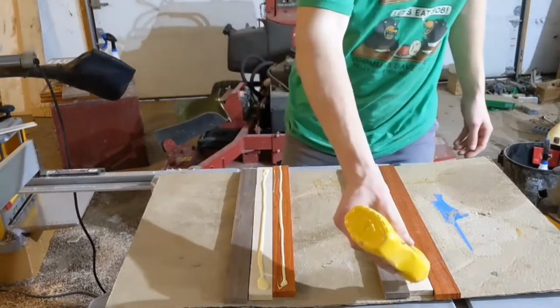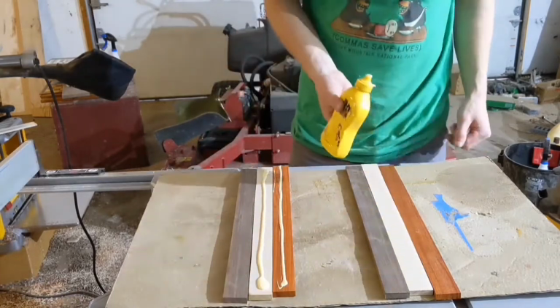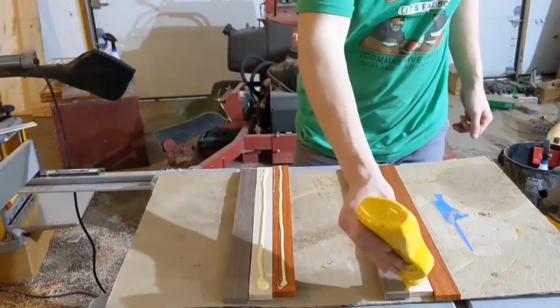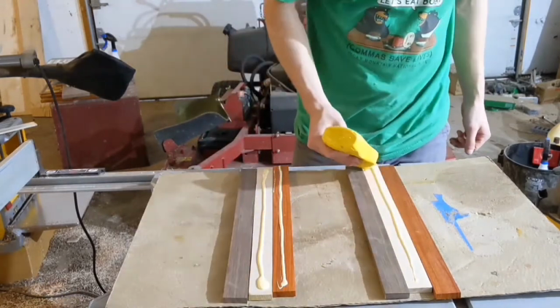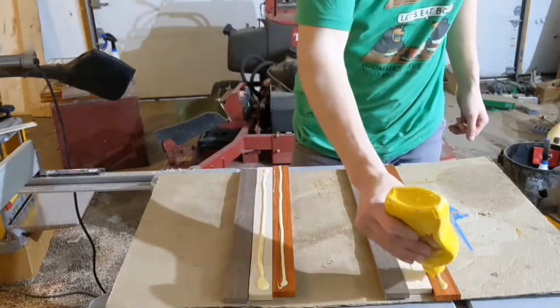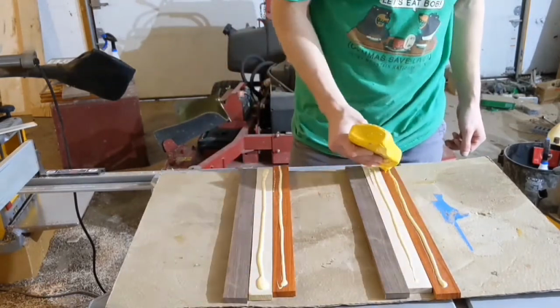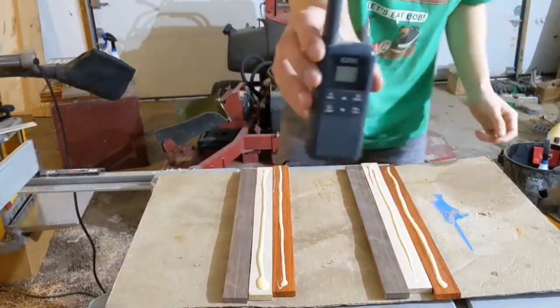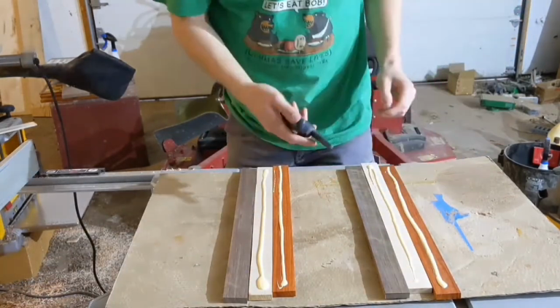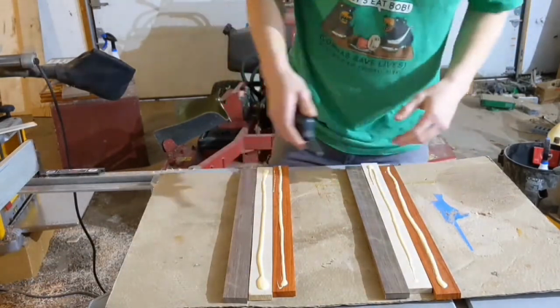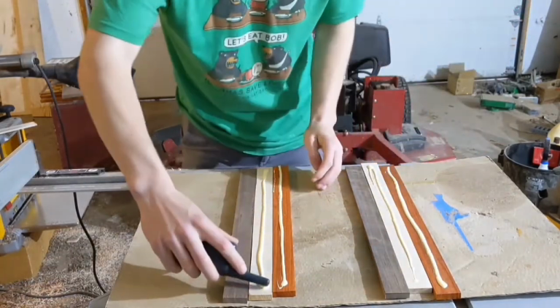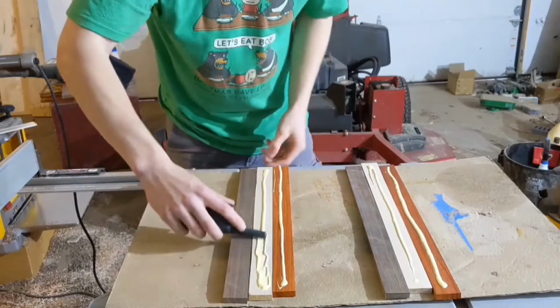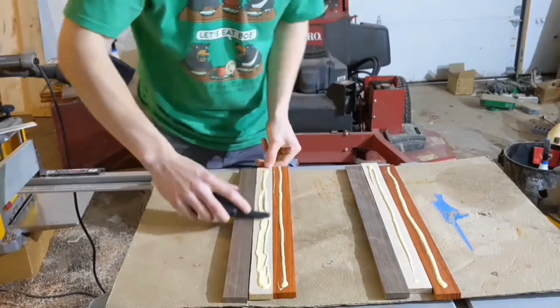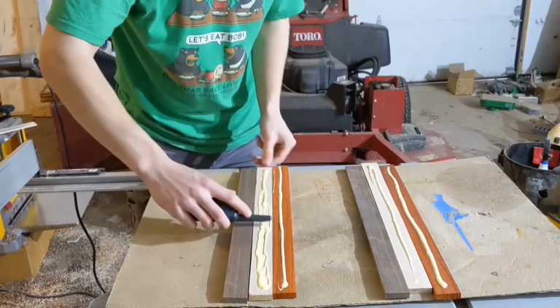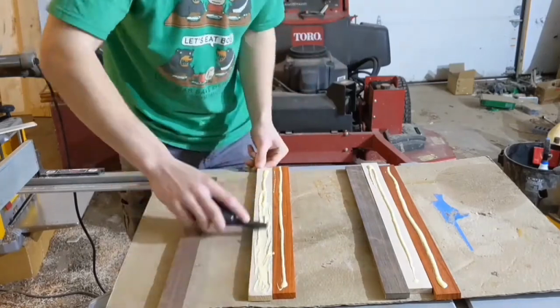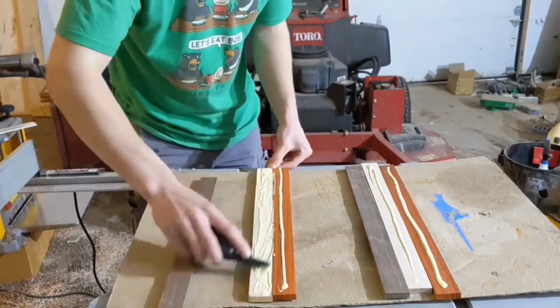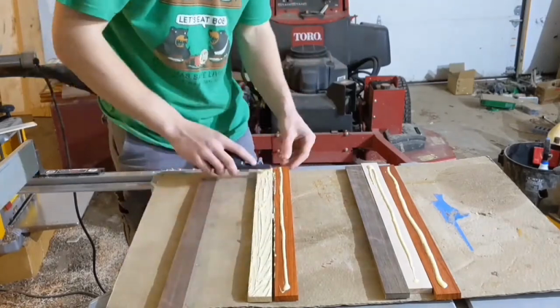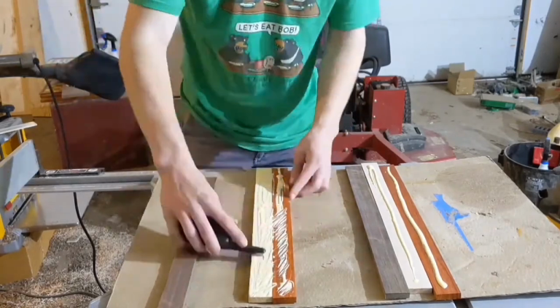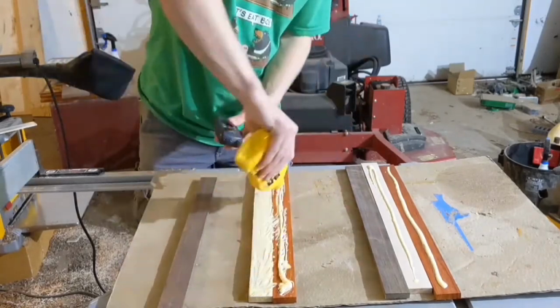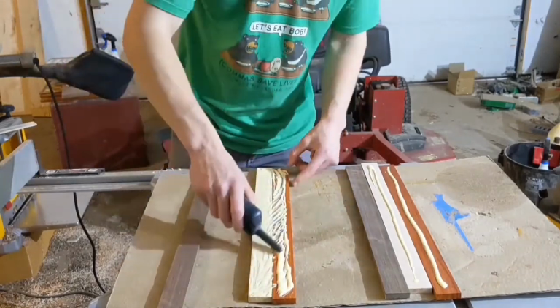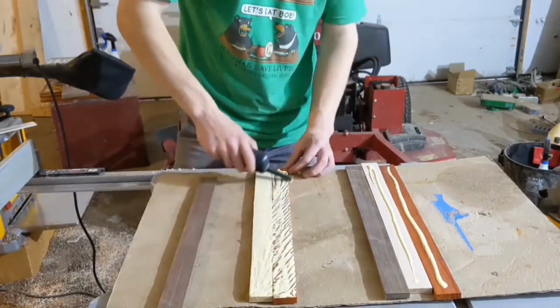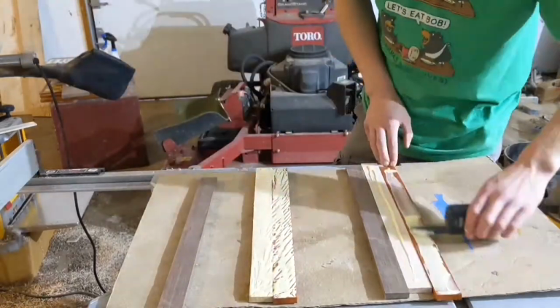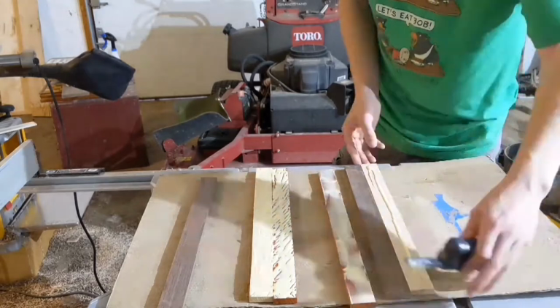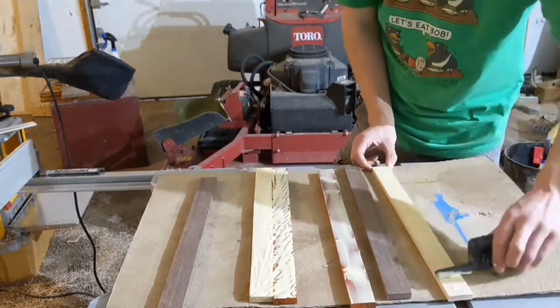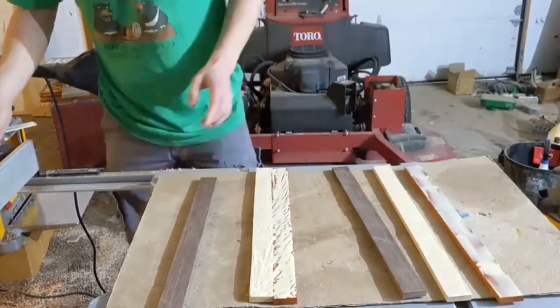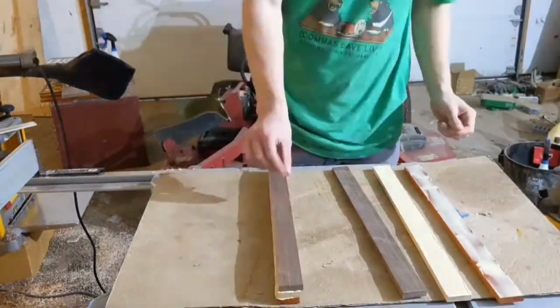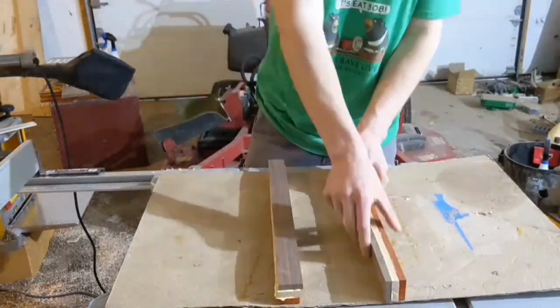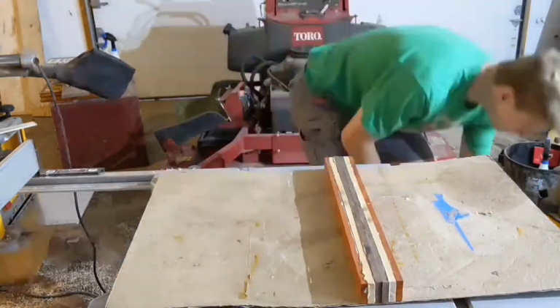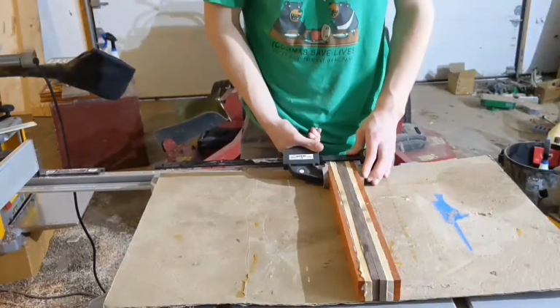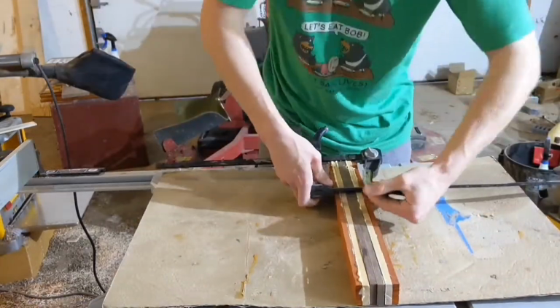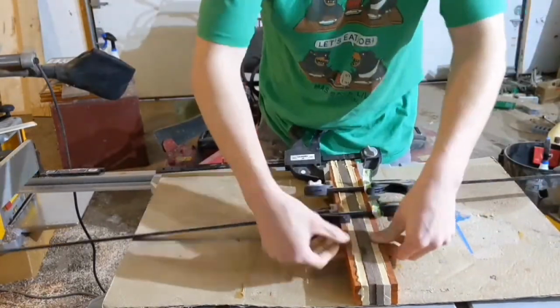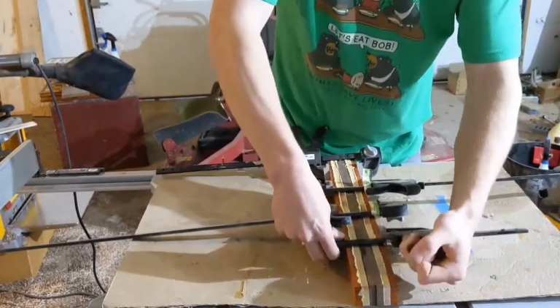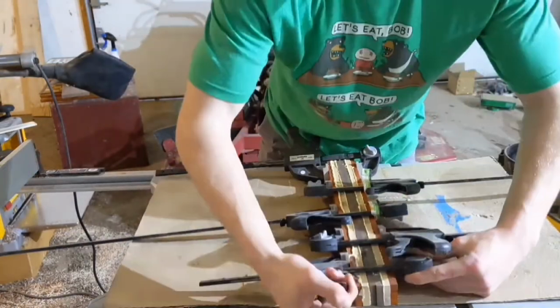Now before we get back to why I bought a whole bunch of name-brand scroll saw blades, I have found that a walkie-talkie is actually probably the best way to spread your glue around. It just has a level of precision and elegance that I haven't found anywhere else.